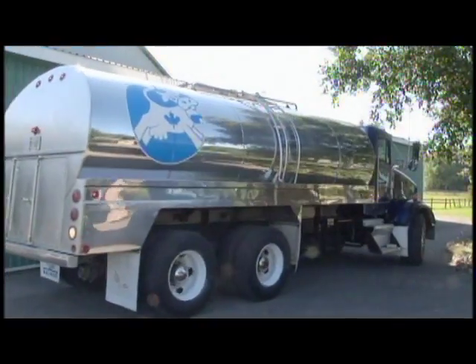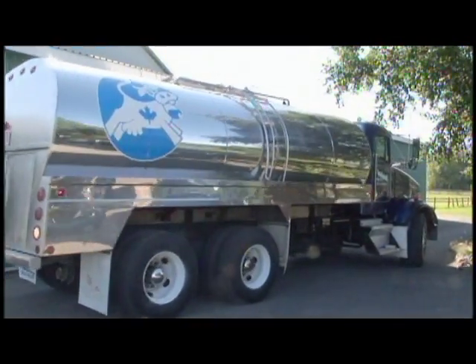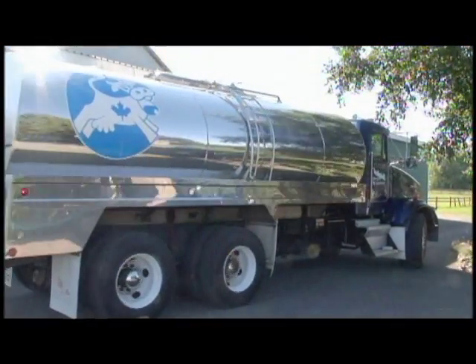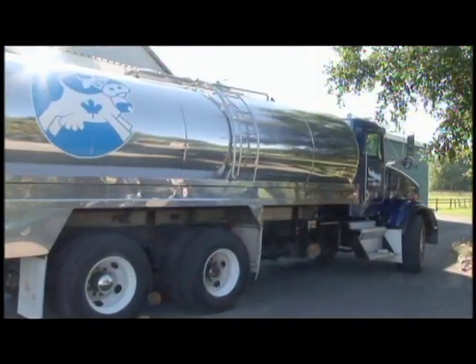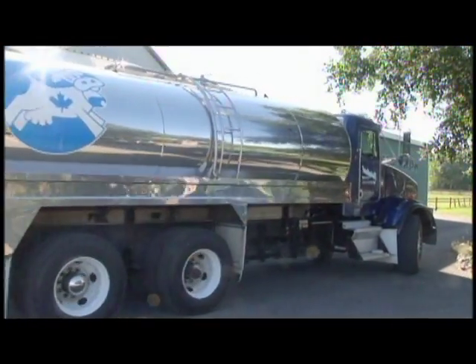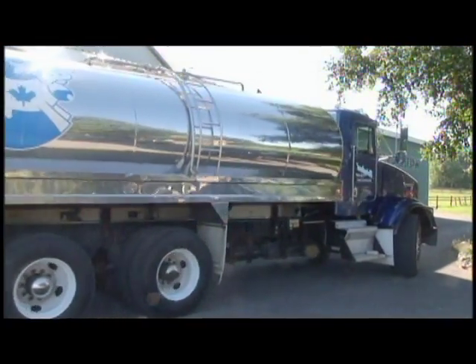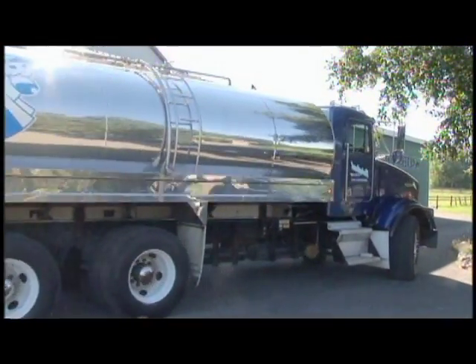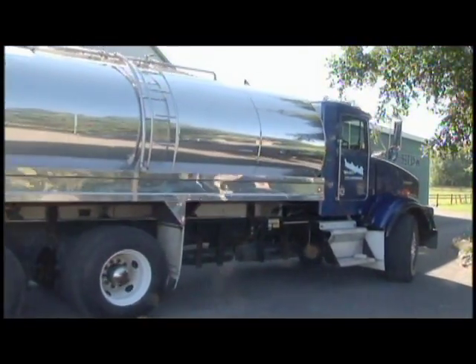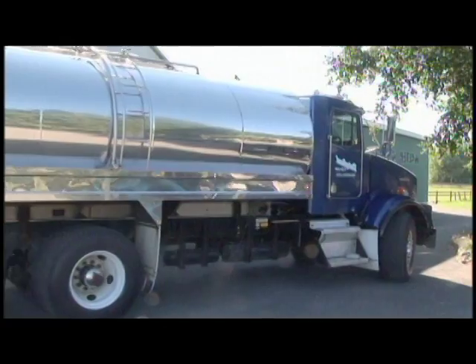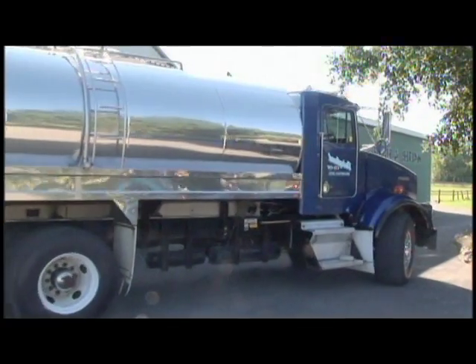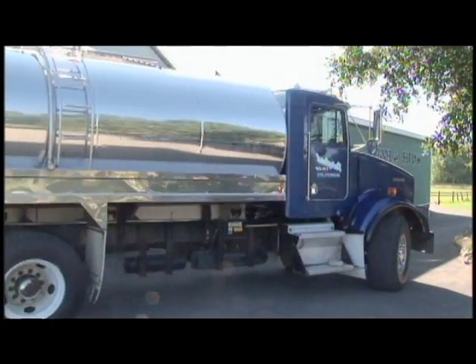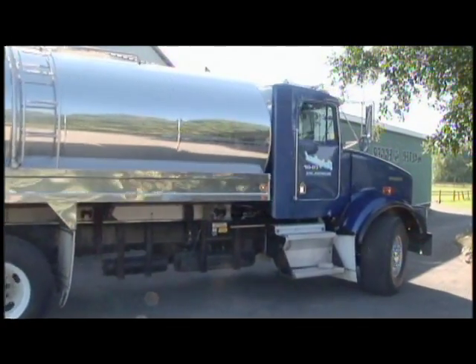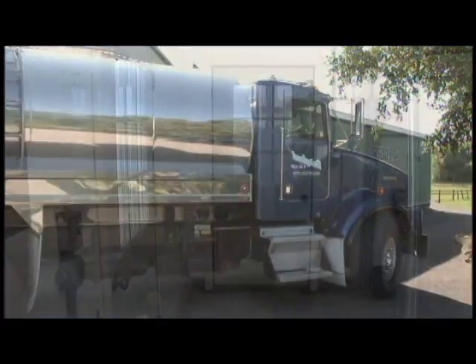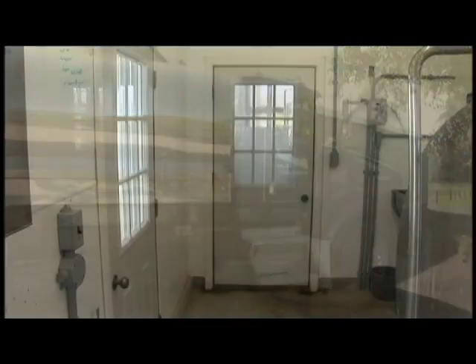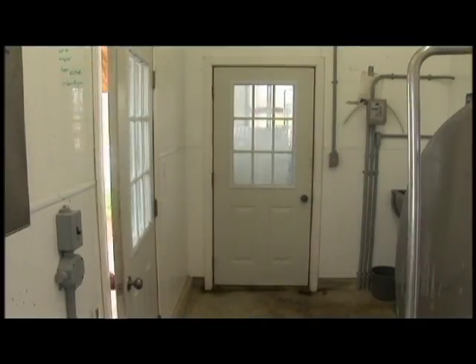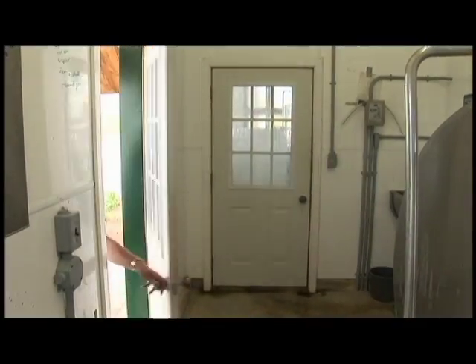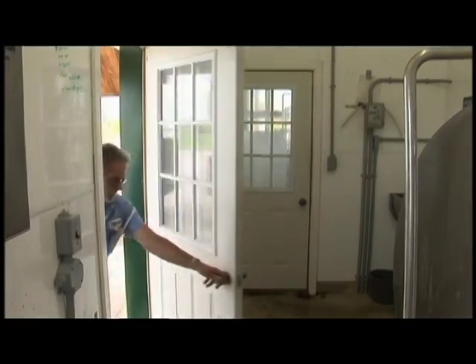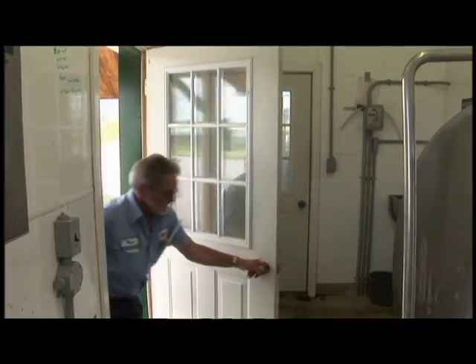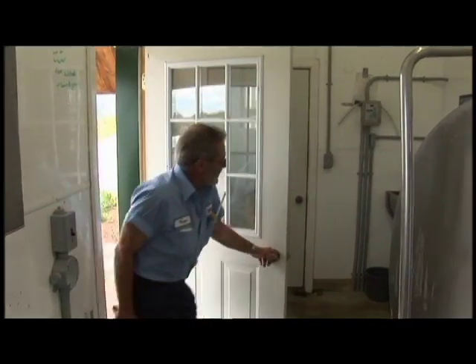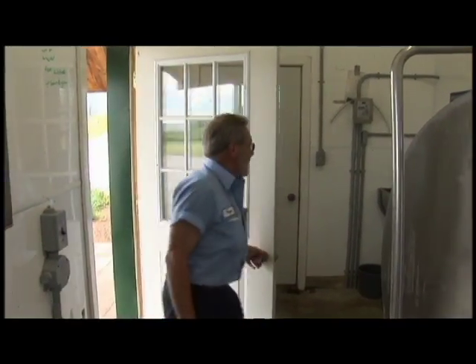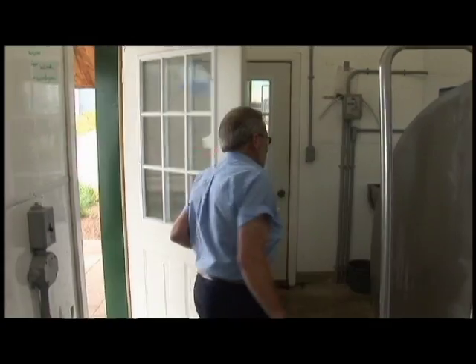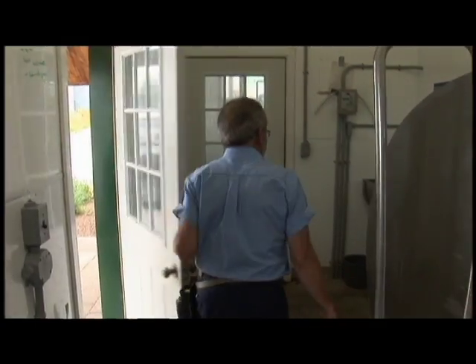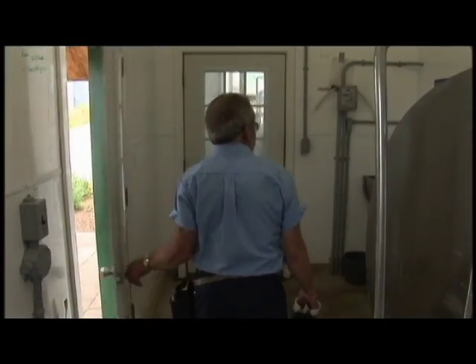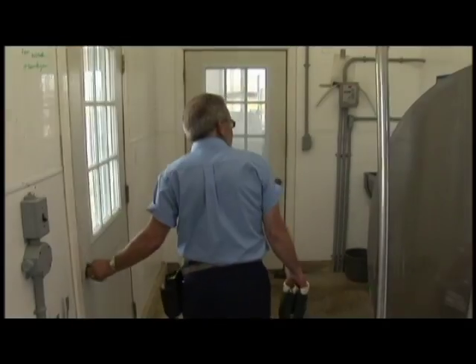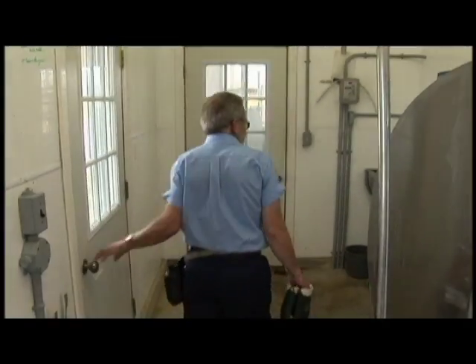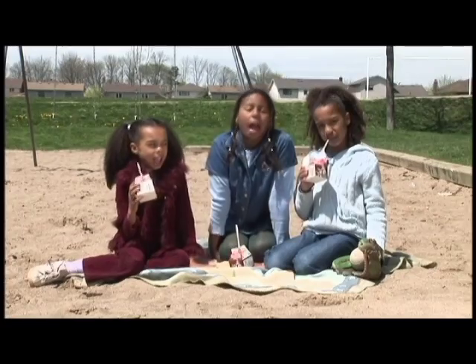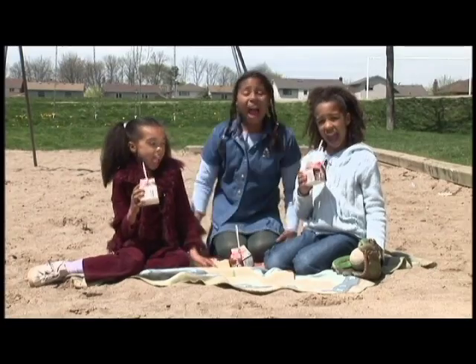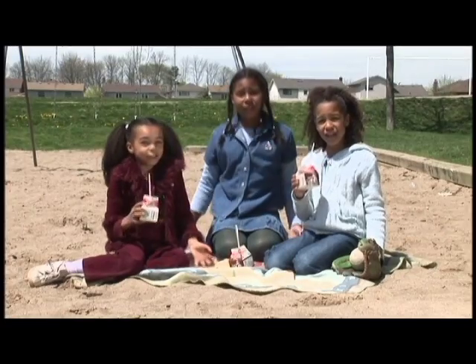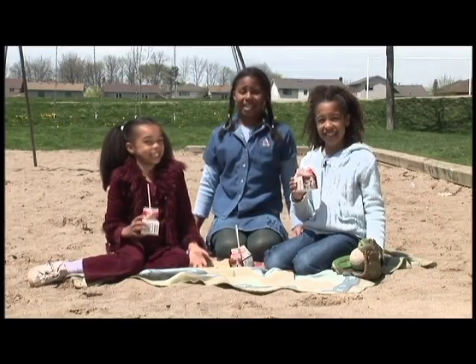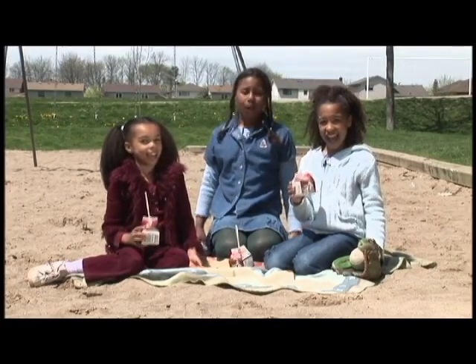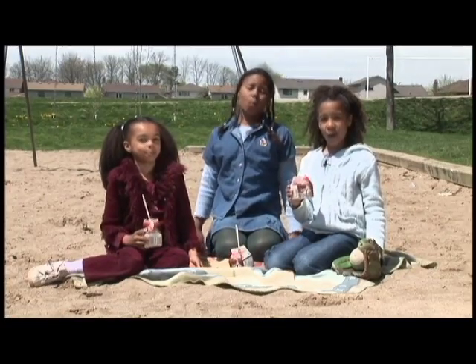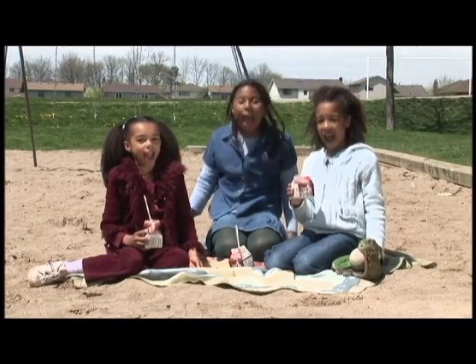Milk trucks pick up the milk from dairy farms usually every other day. At large farms, milk can be picked up every day. Every day? Wow!